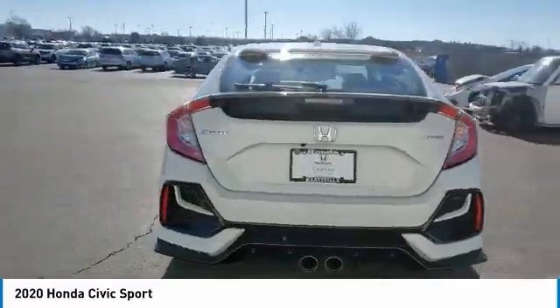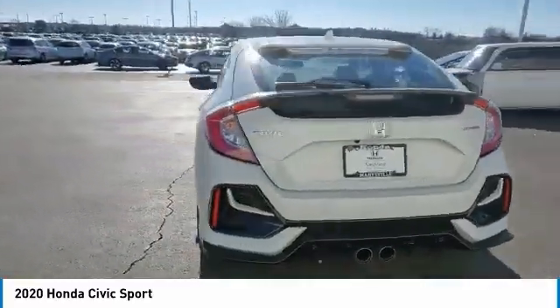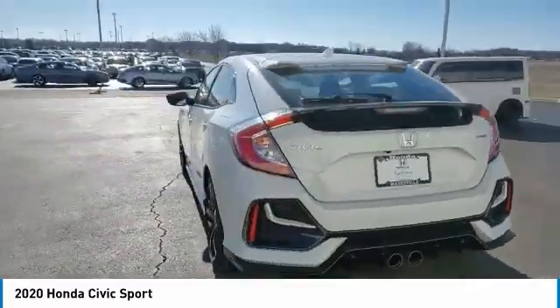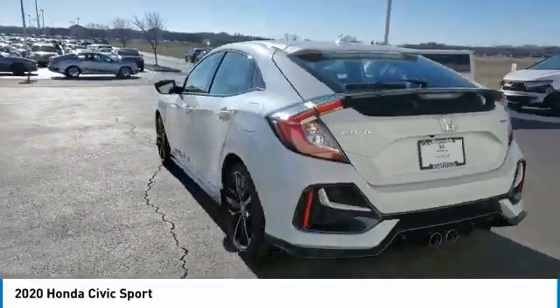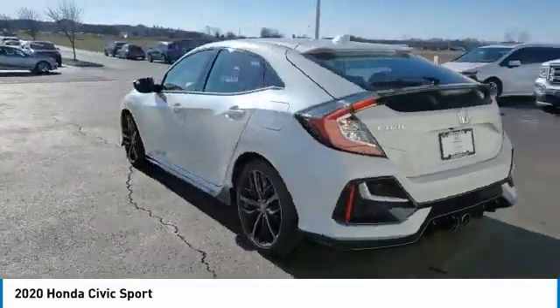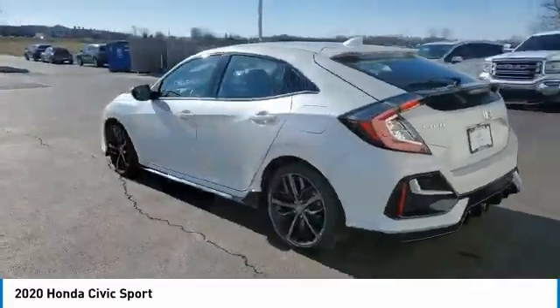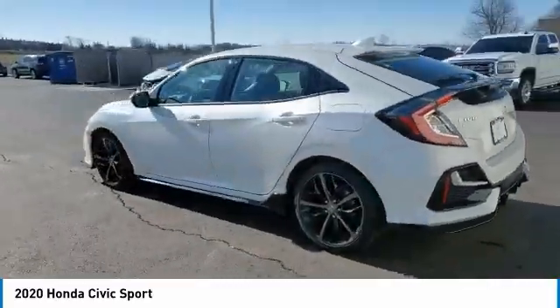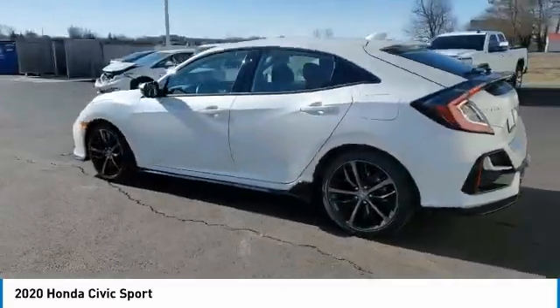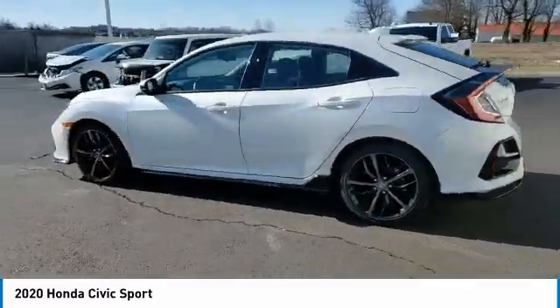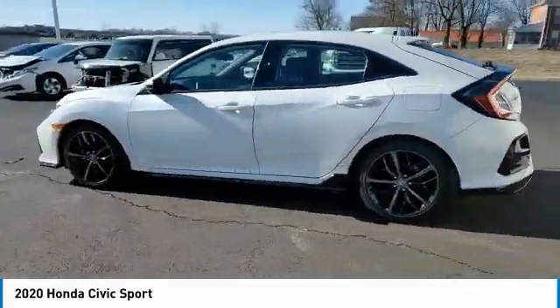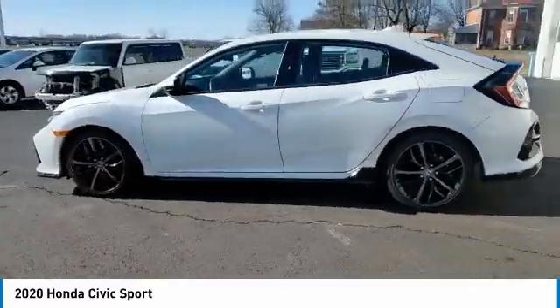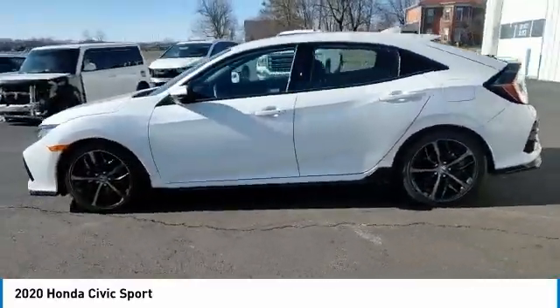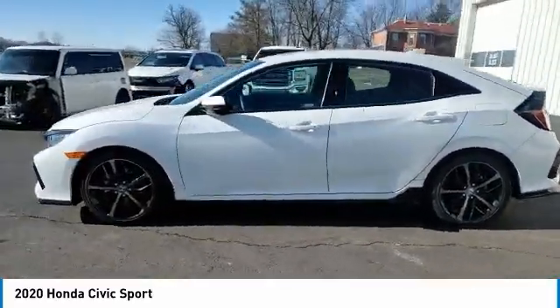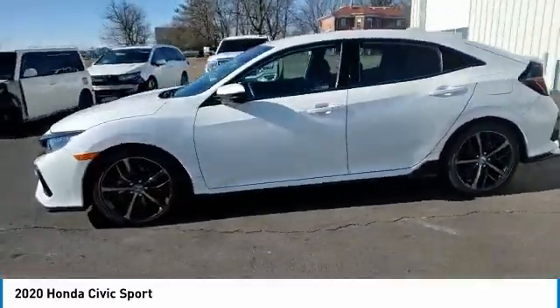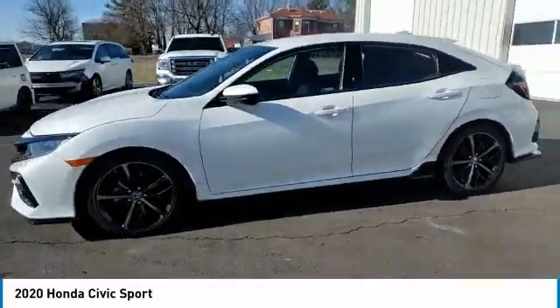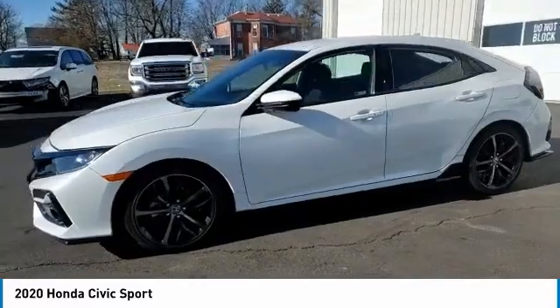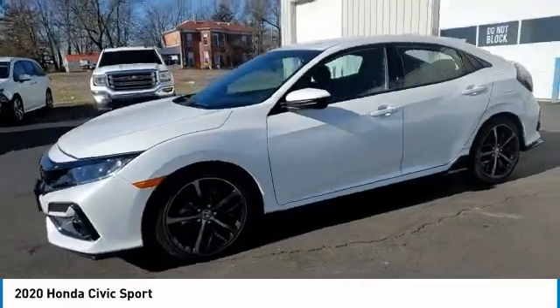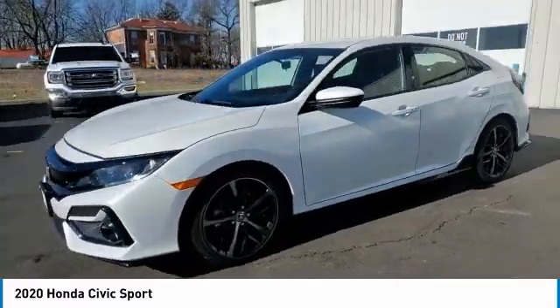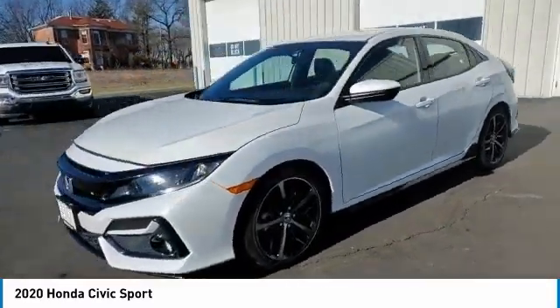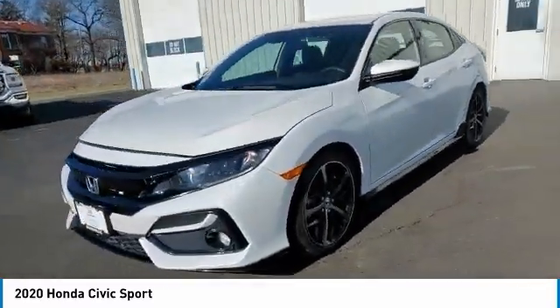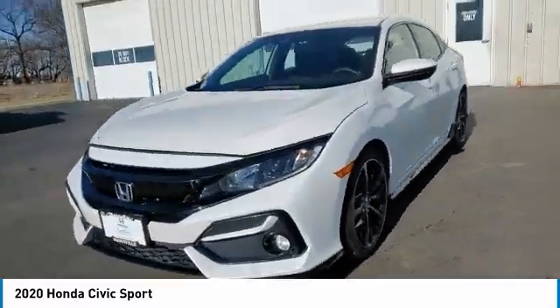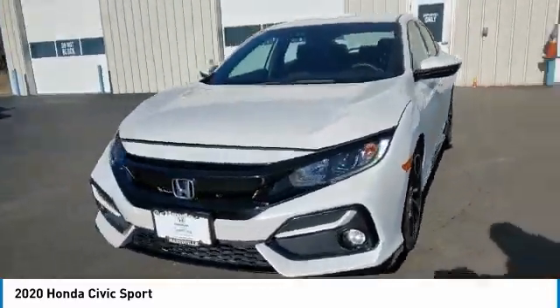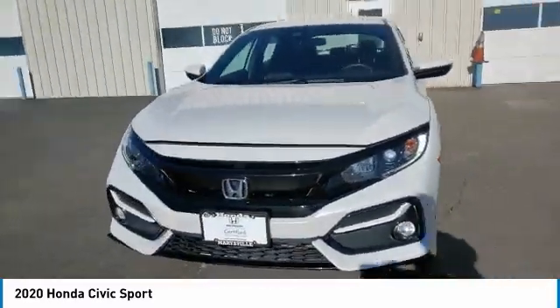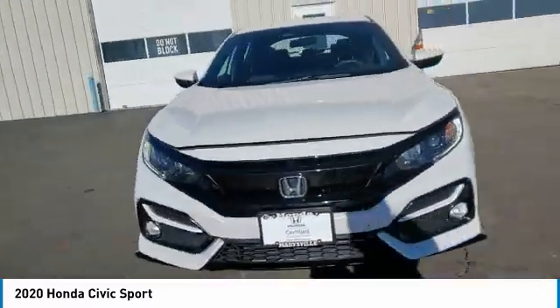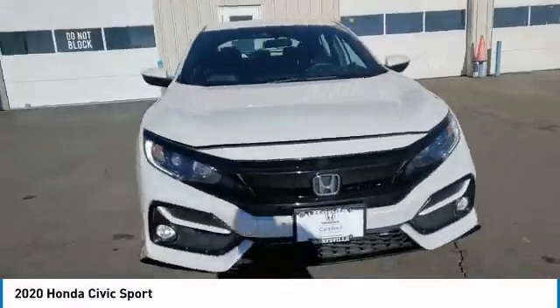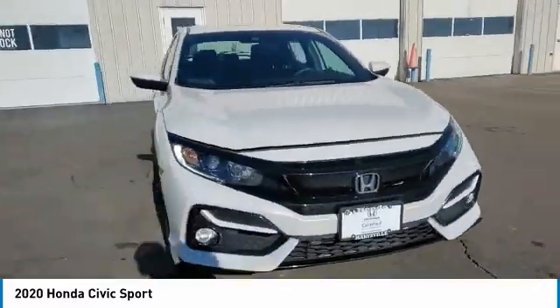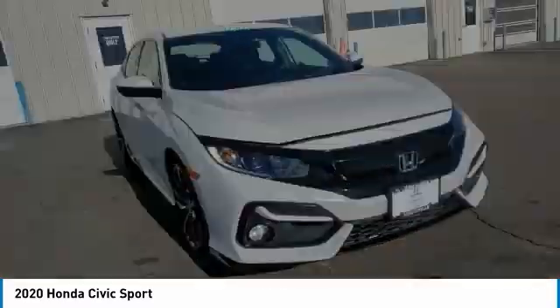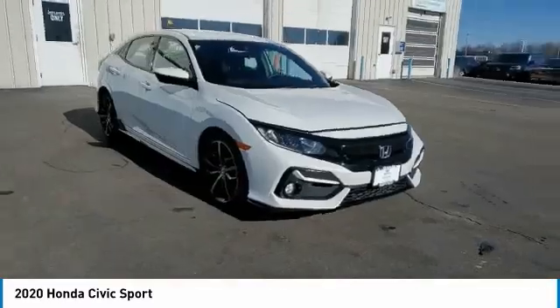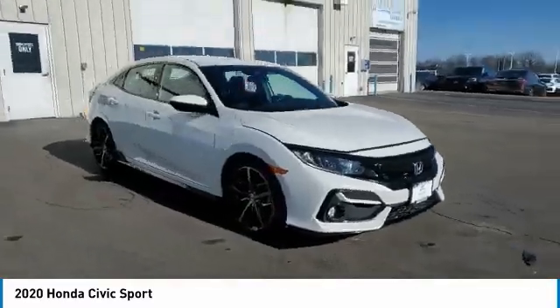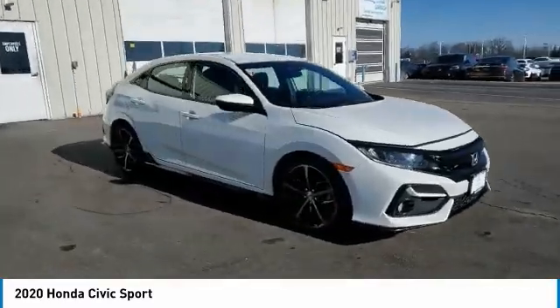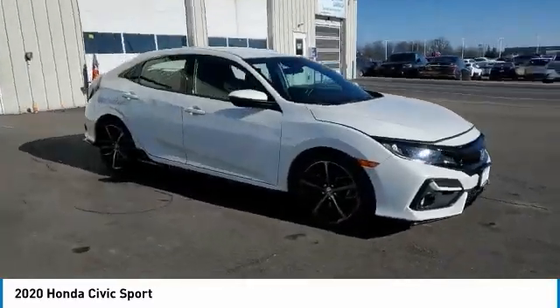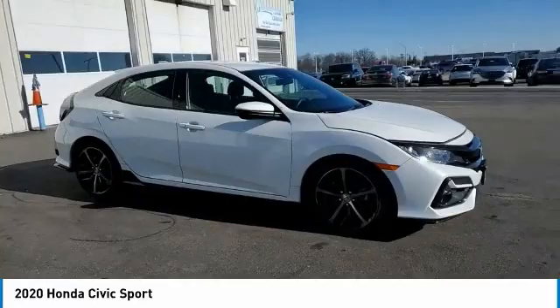Four-wheel disc brakes, rear window defroster, security system, and low tire pressure warning. This vehicle offers reliability and good looks at a great price.